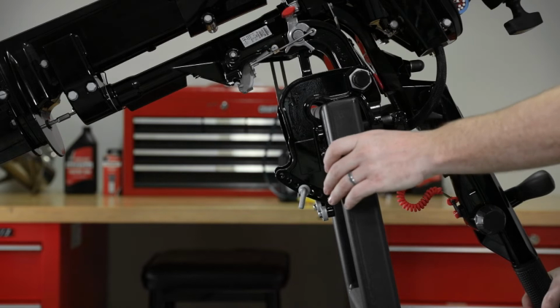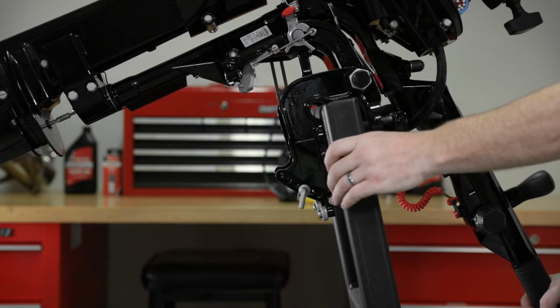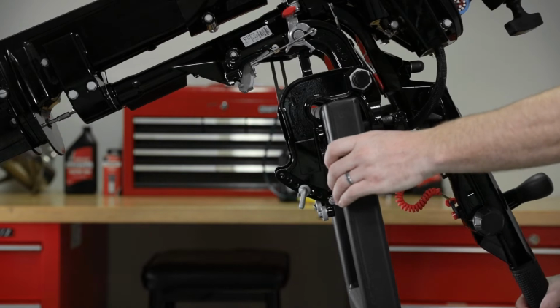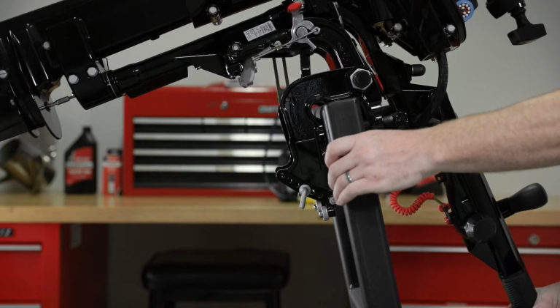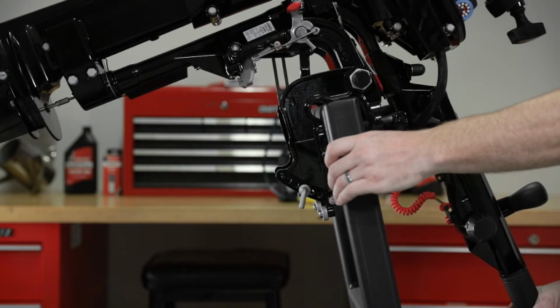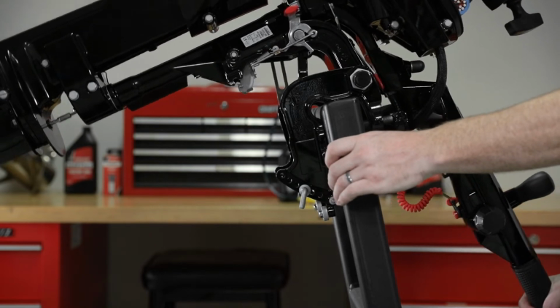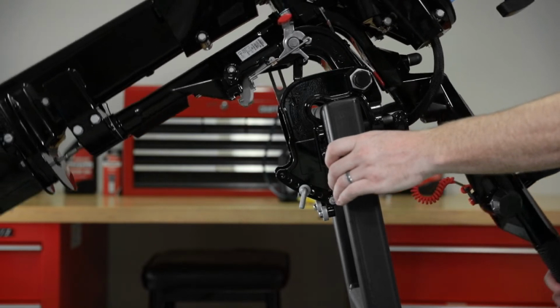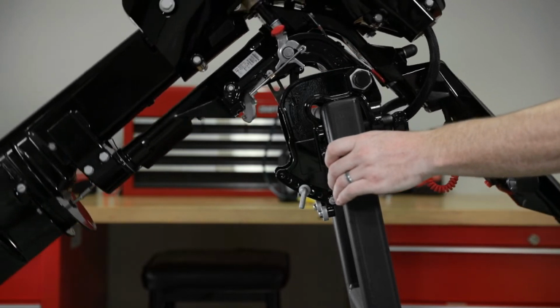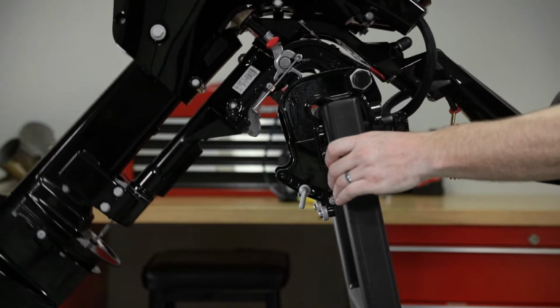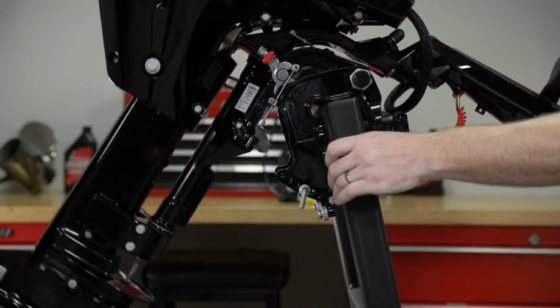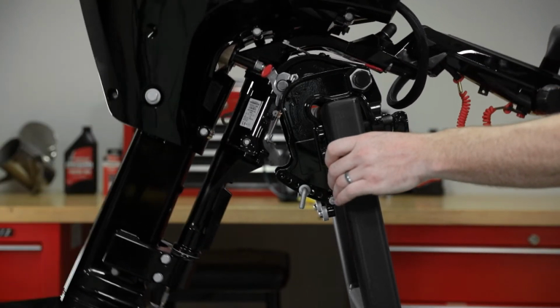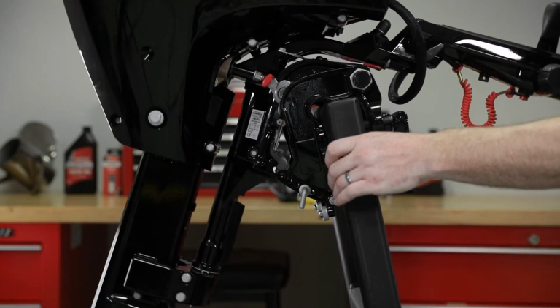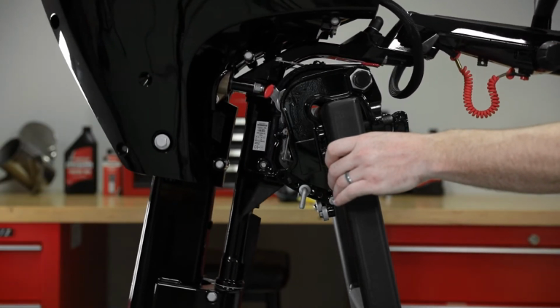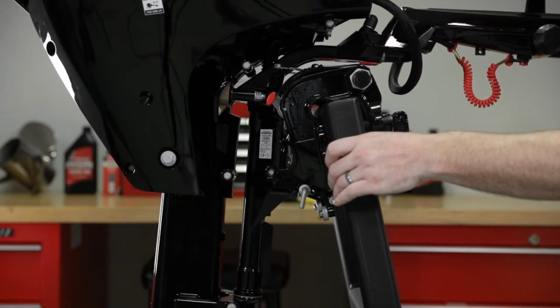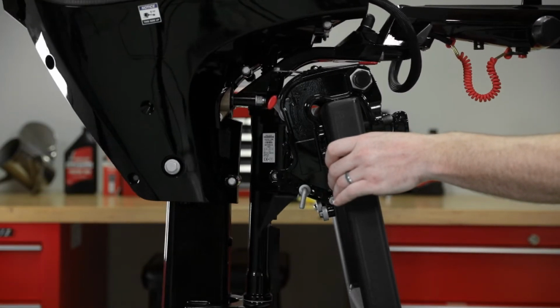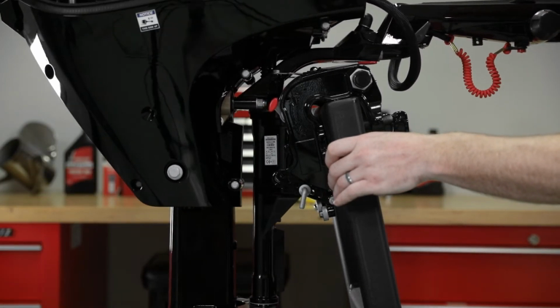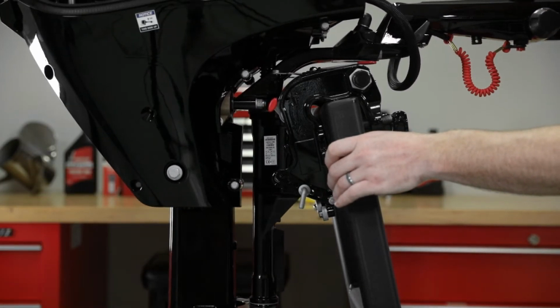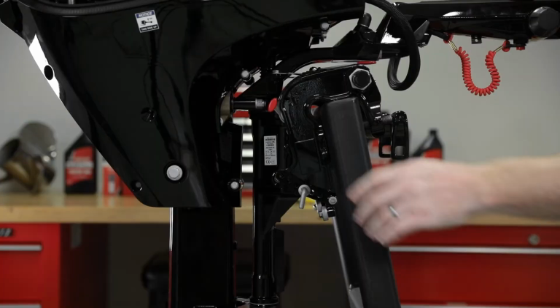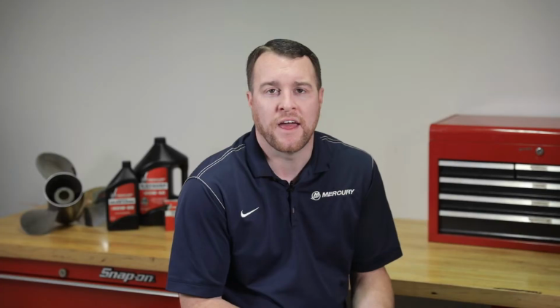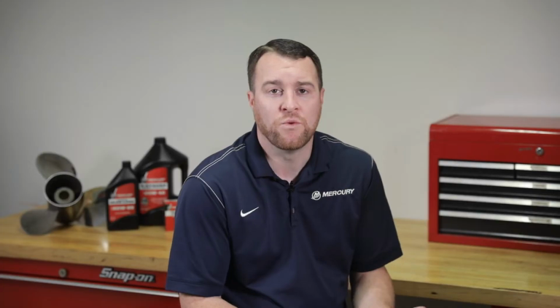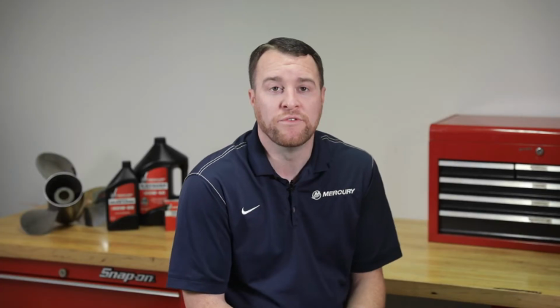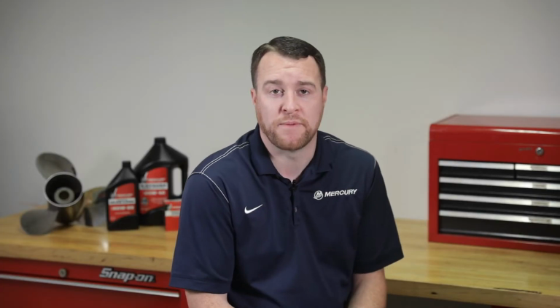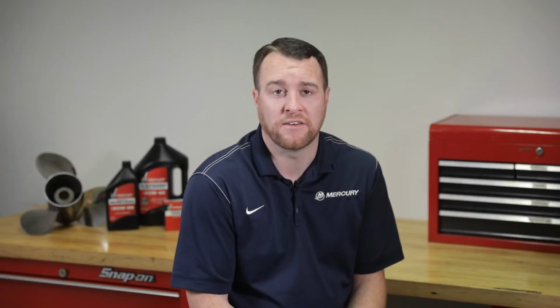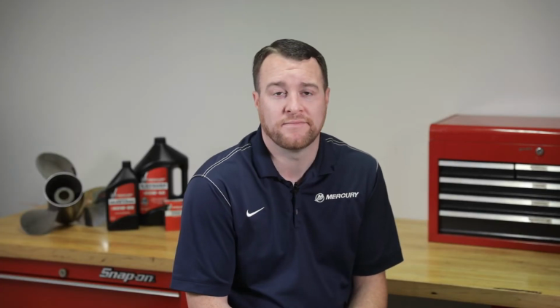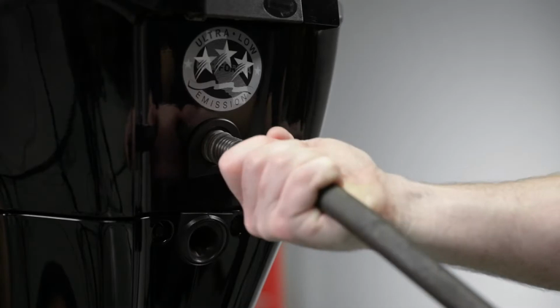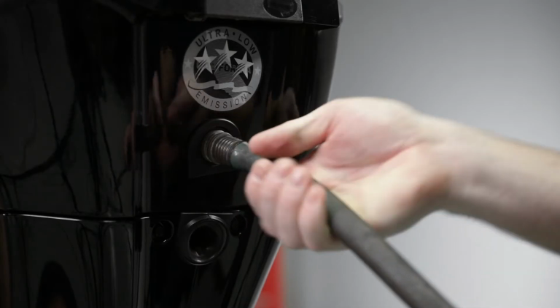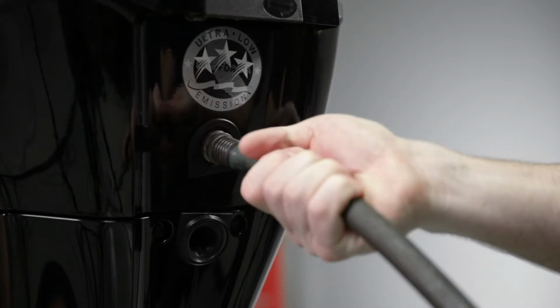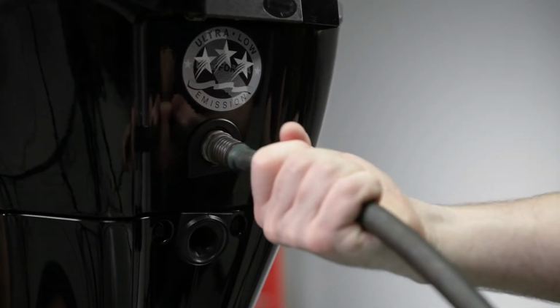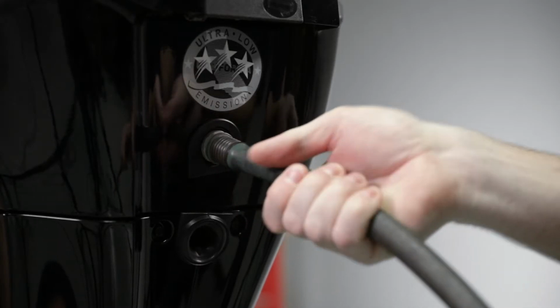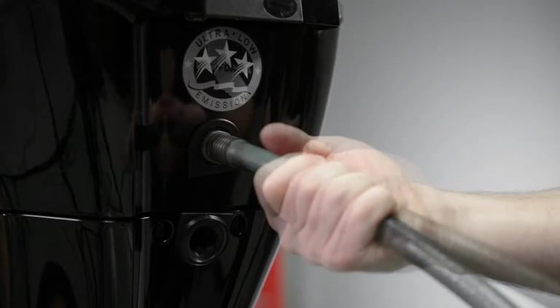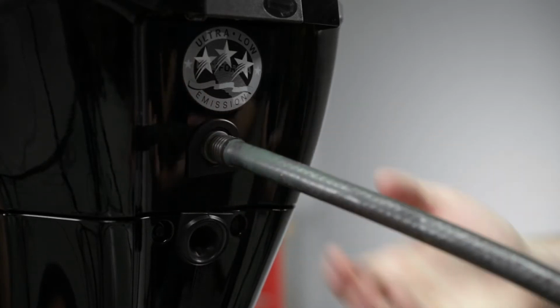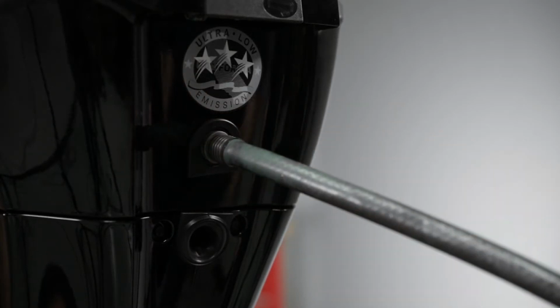Place the outboard in either the operating position or in a tilted position. Then remove the propeller. Thread a water hose into the rear fitting.